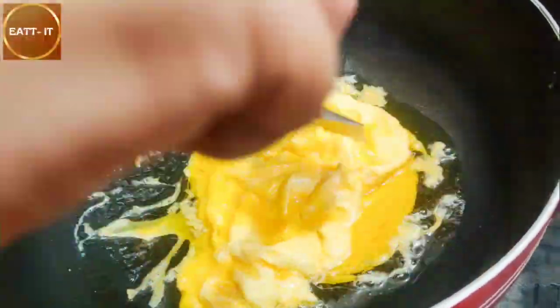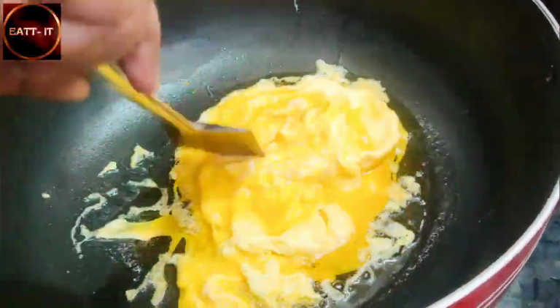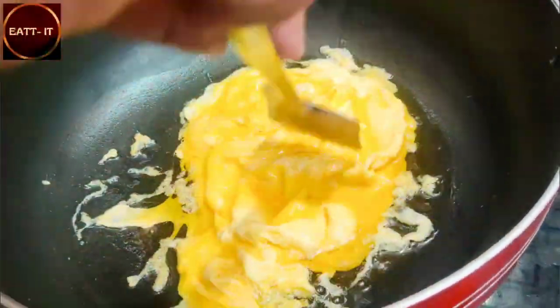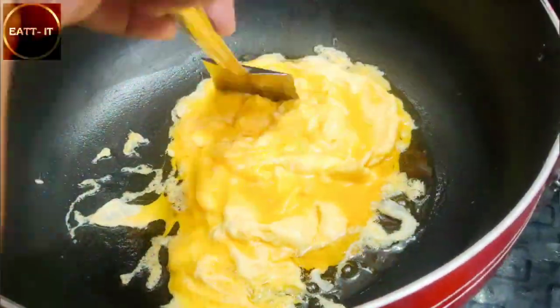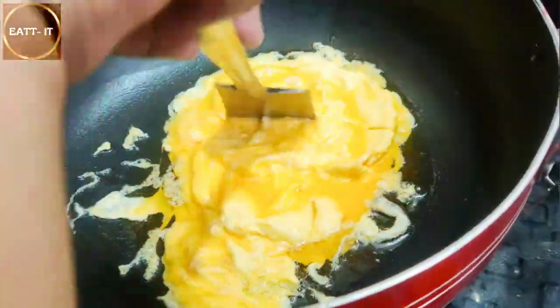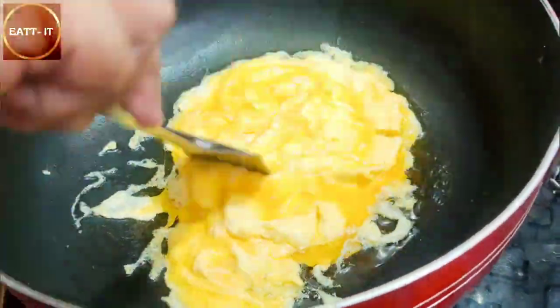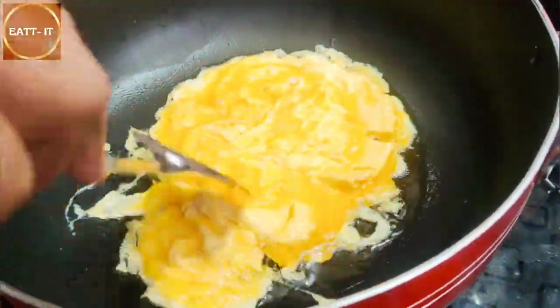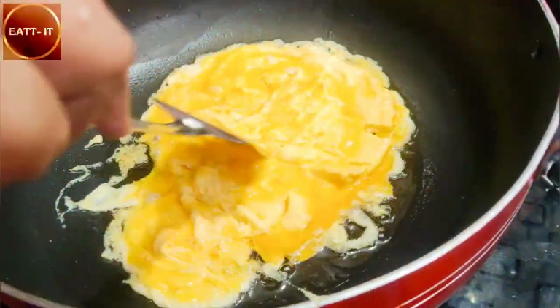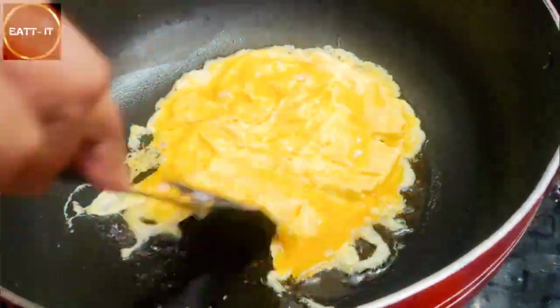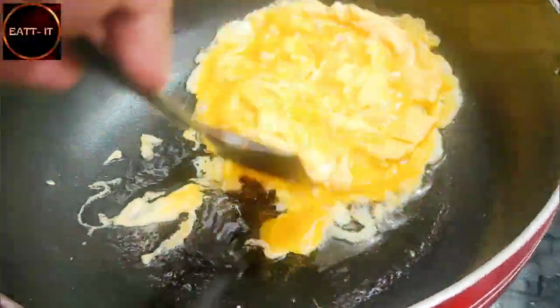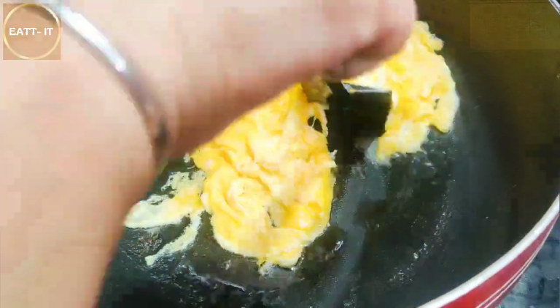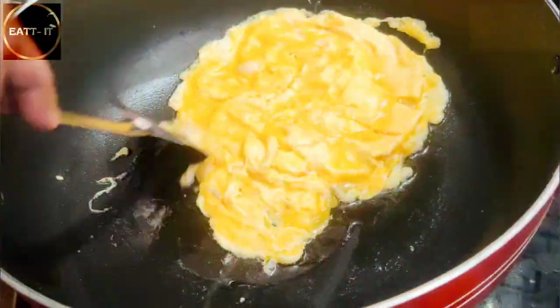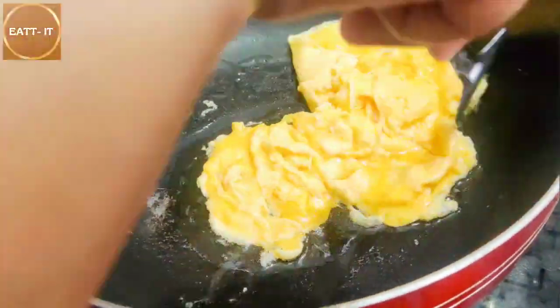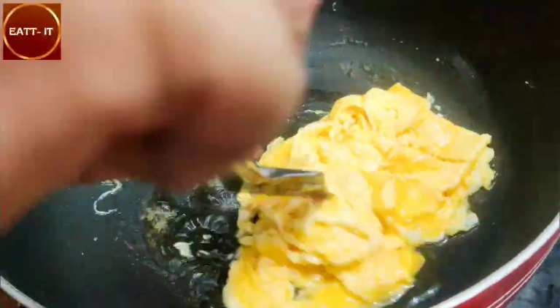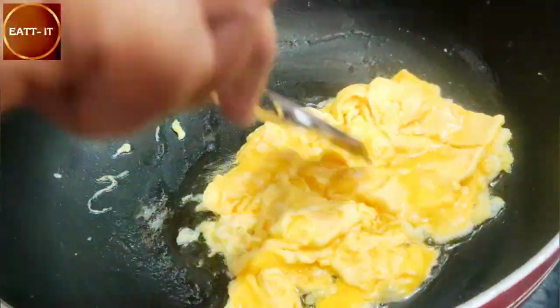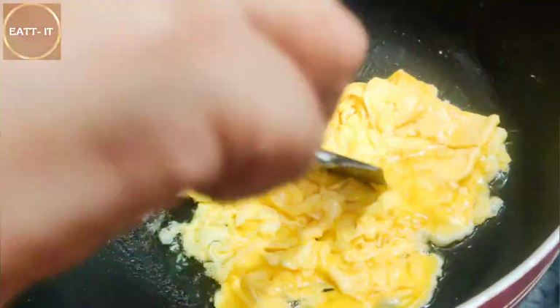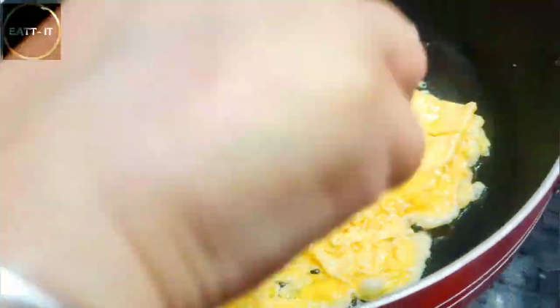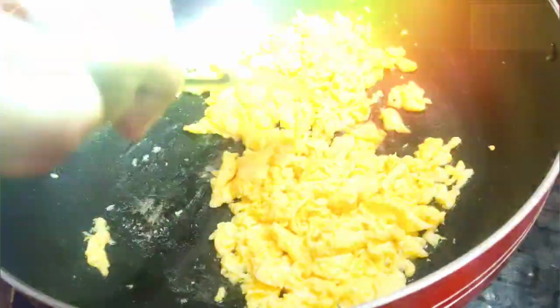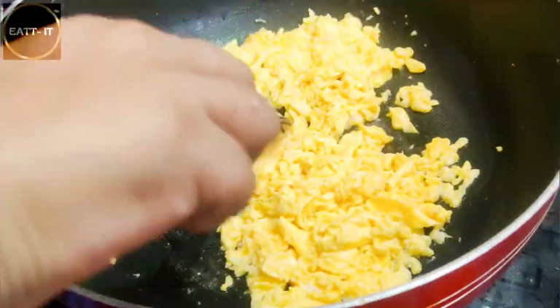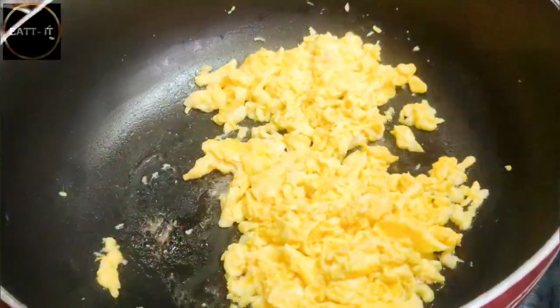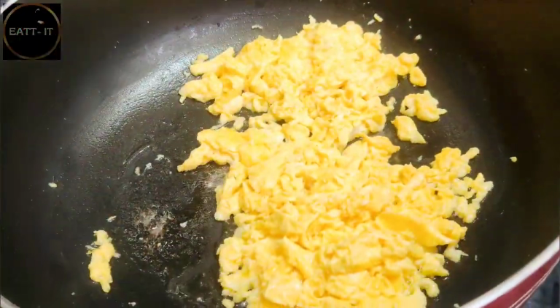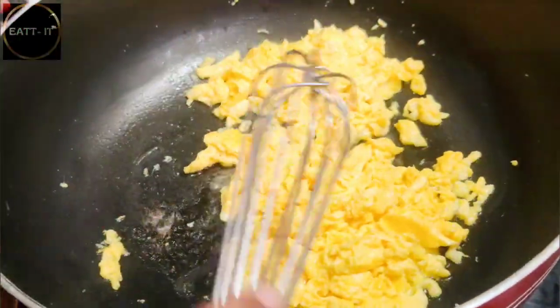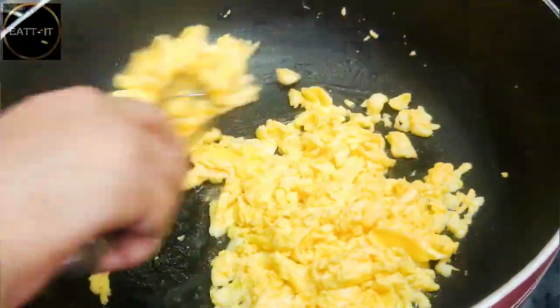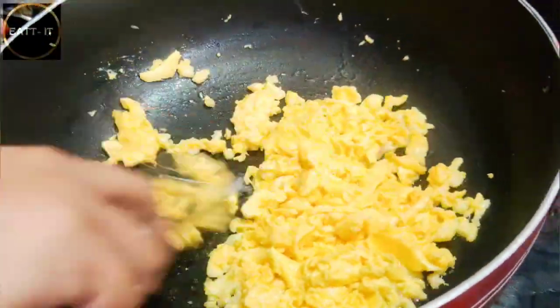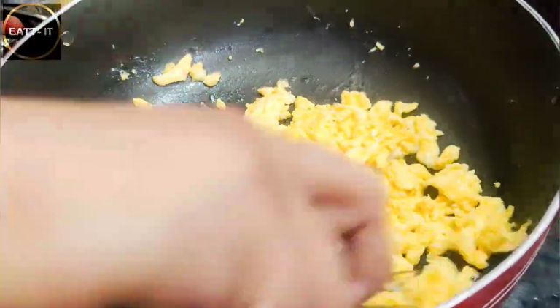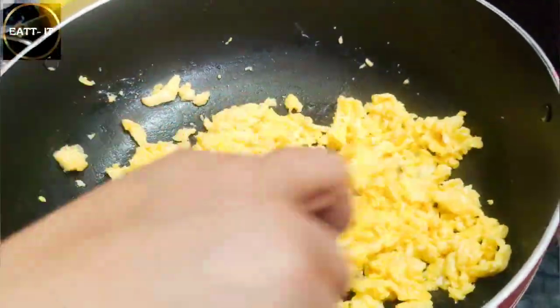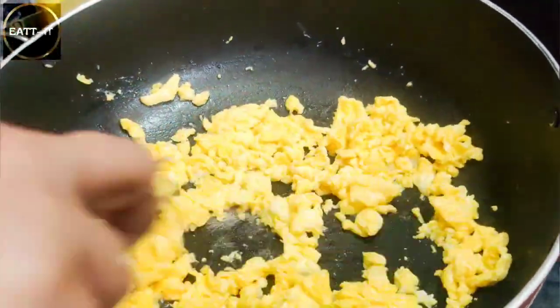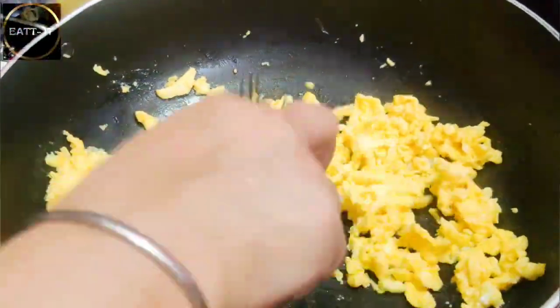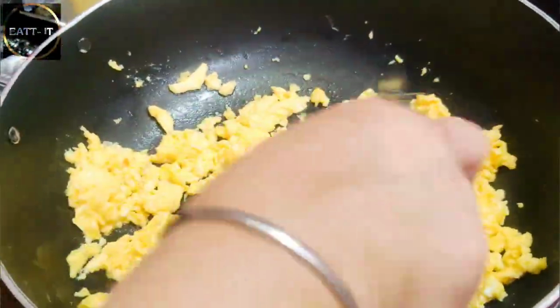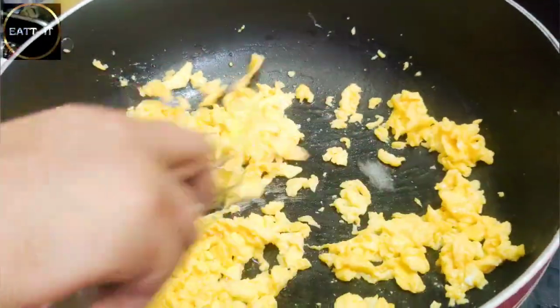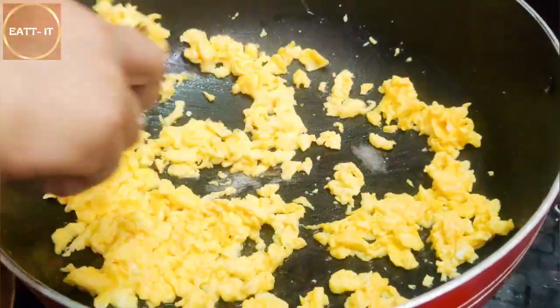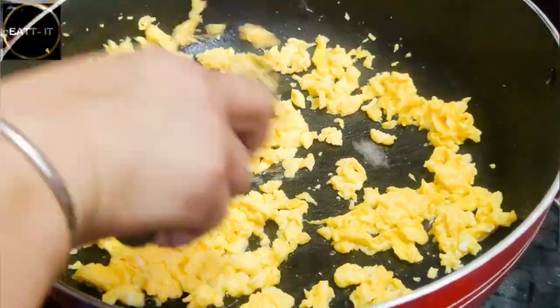The tip for the egg is to fry it on medium heat - it will be very good throughout the fried rice. Keep the preparation ready.